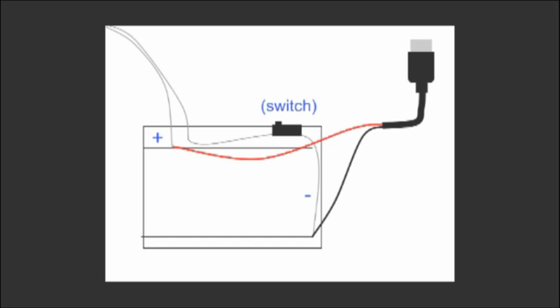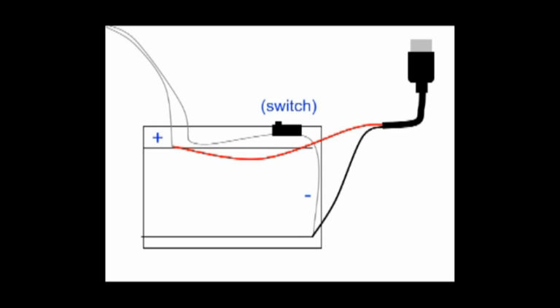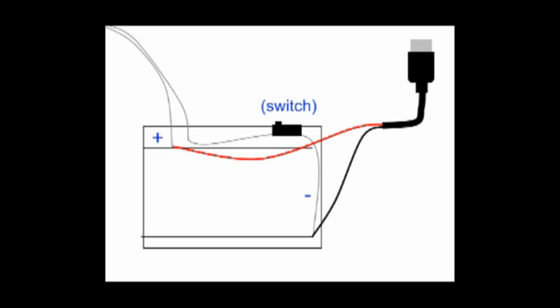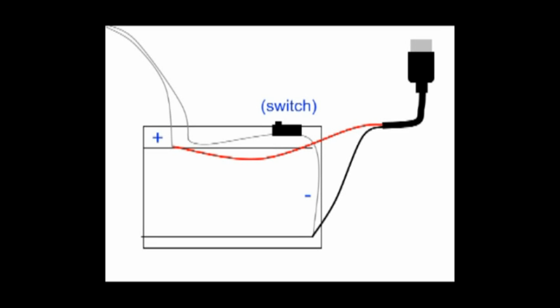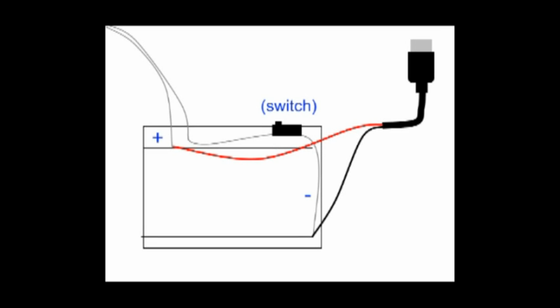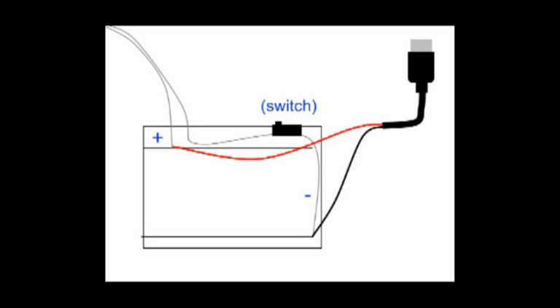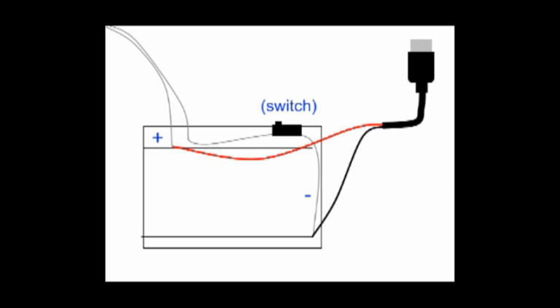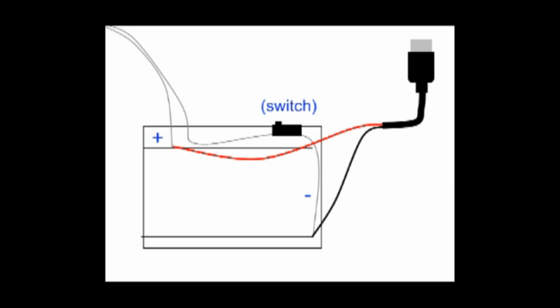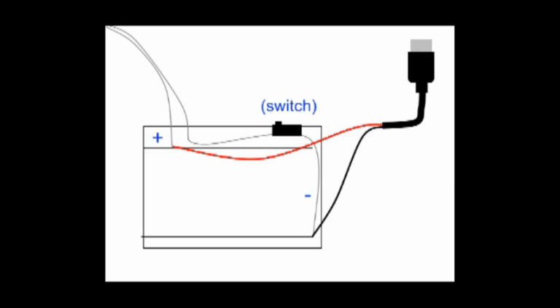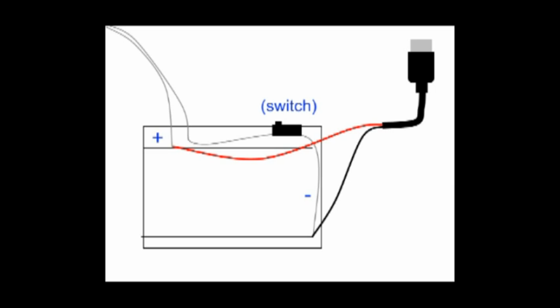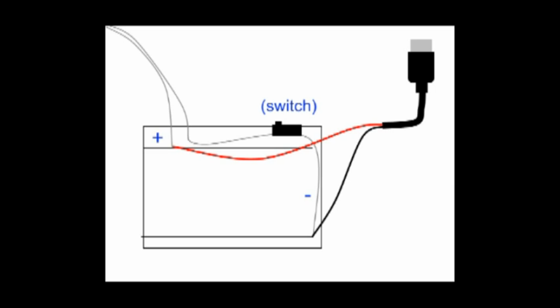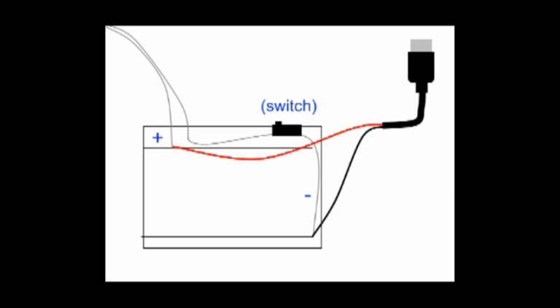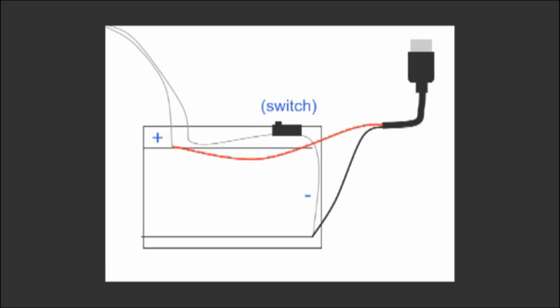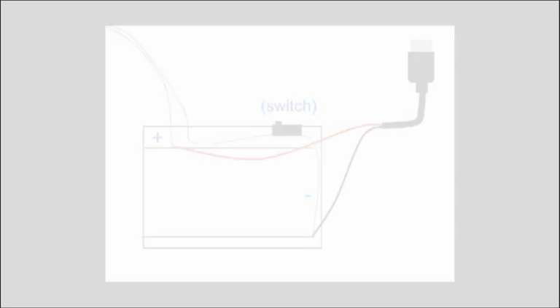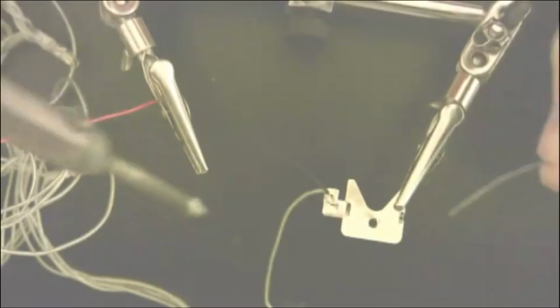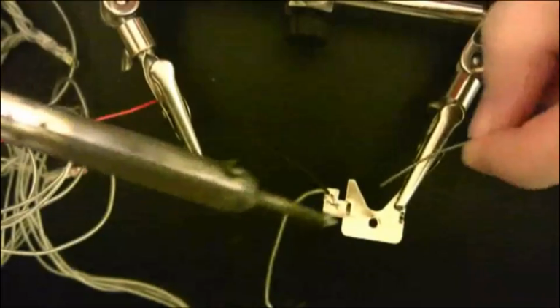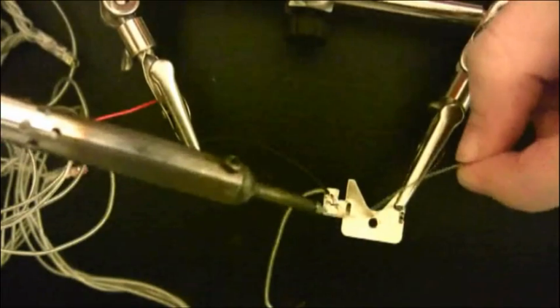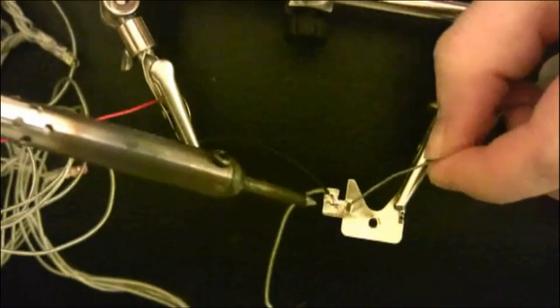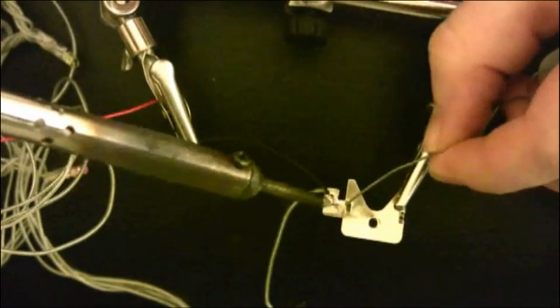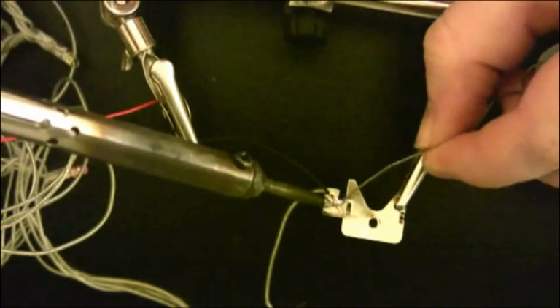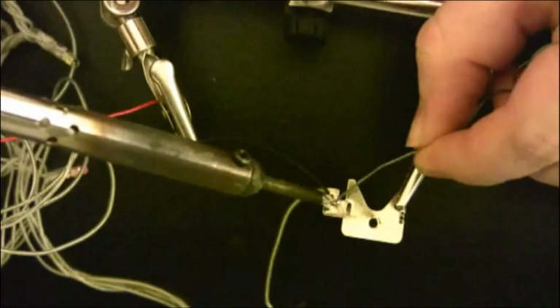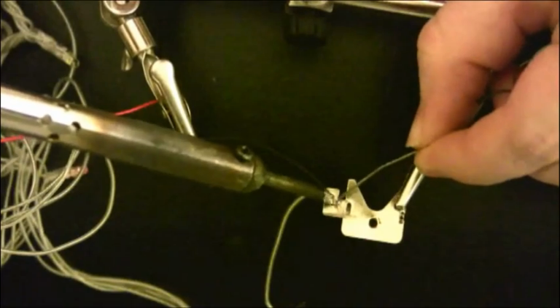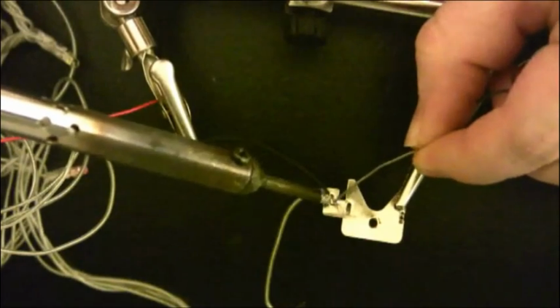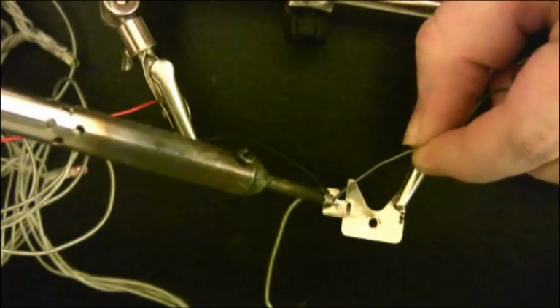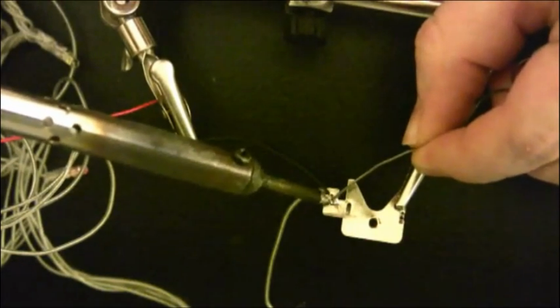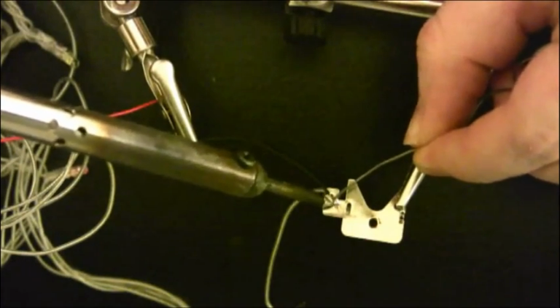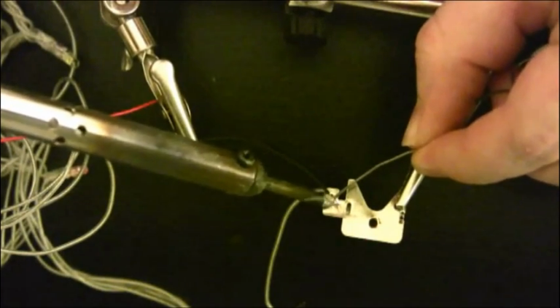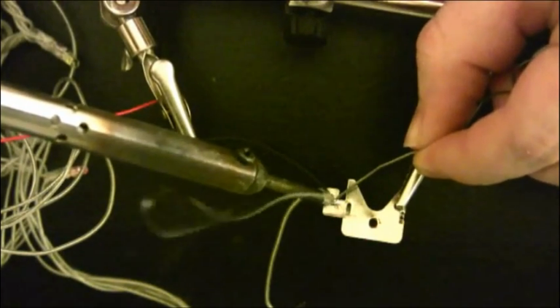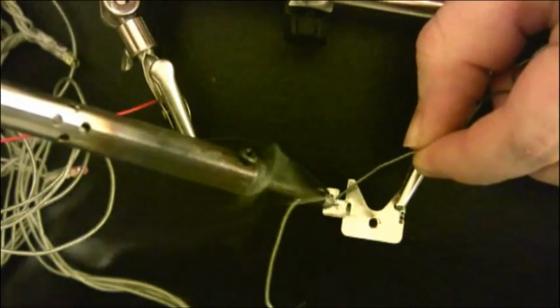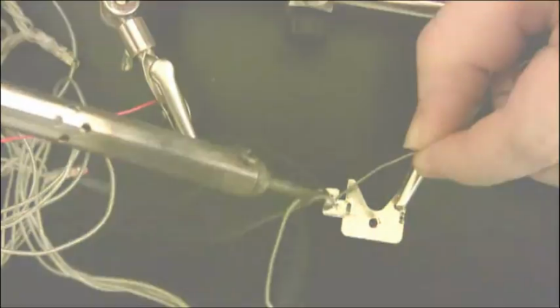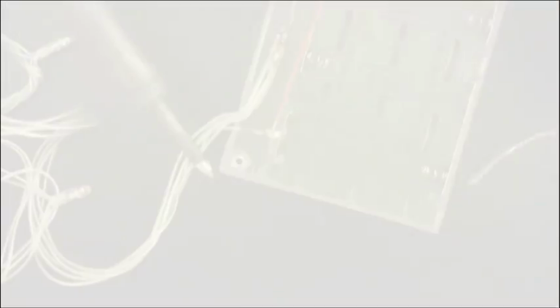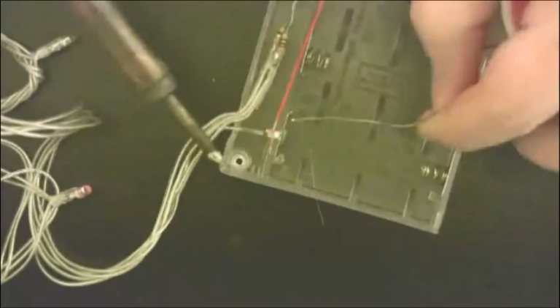Solder the red wire to the positive terminal and the black wire to the negative terminal. Don't worry about the white and green wires — they're only for data and we're not going to be using data in this project.